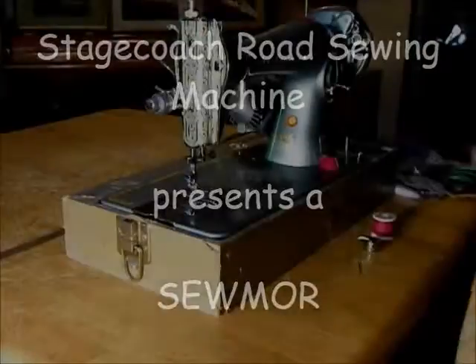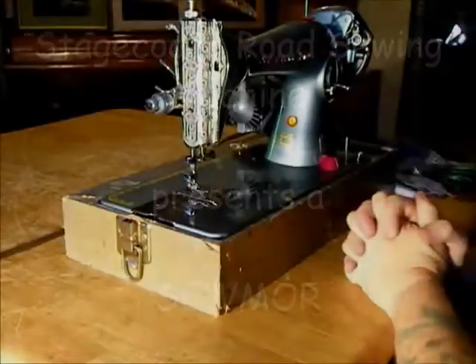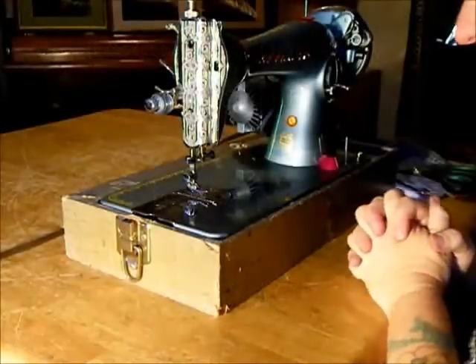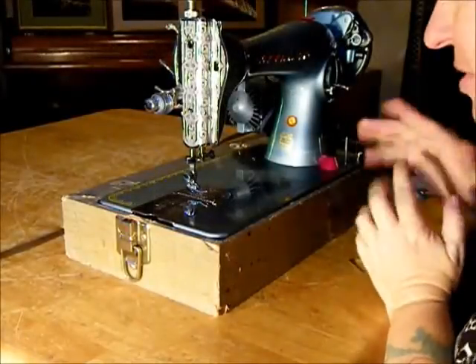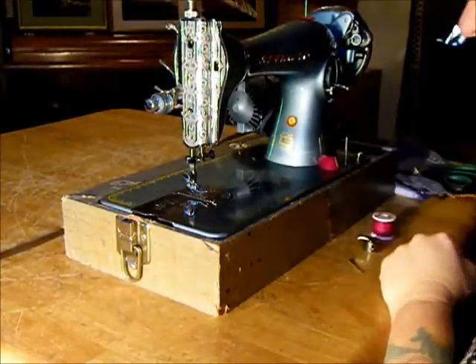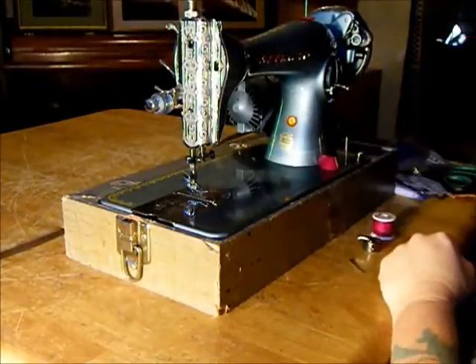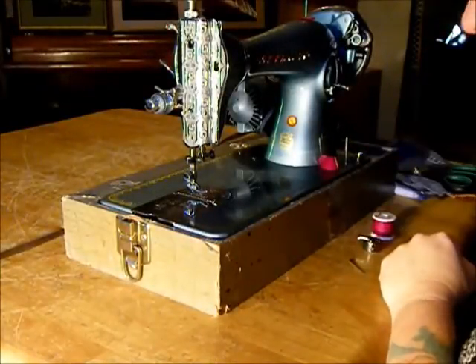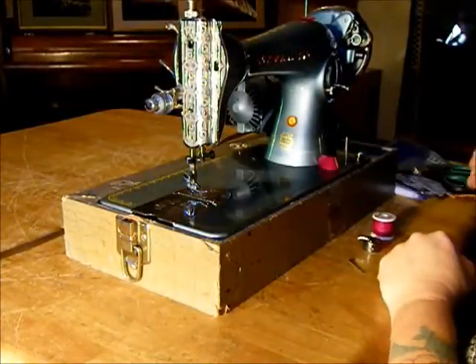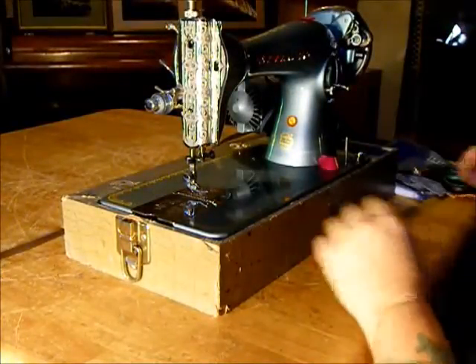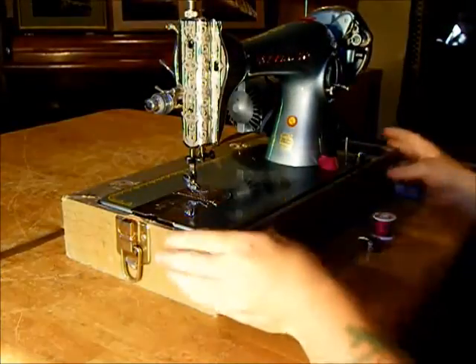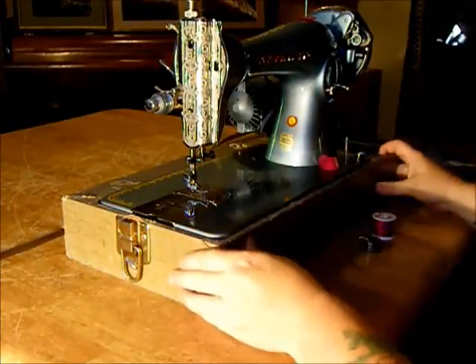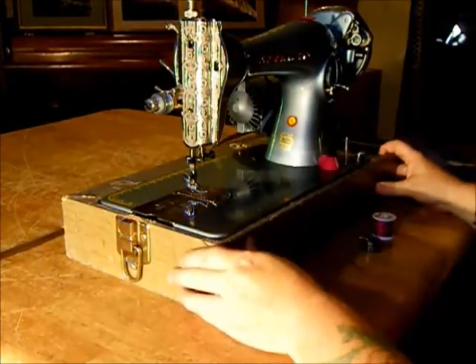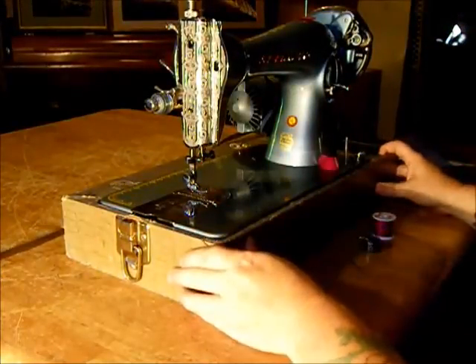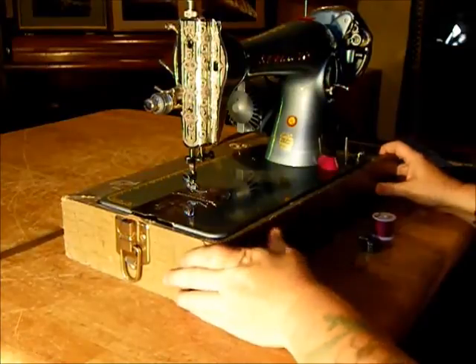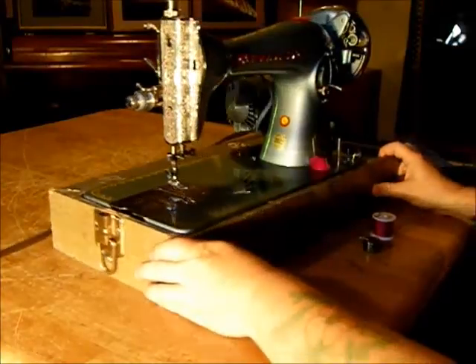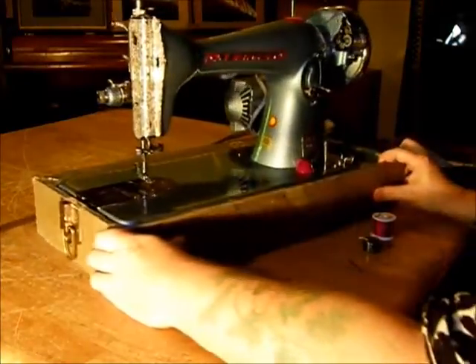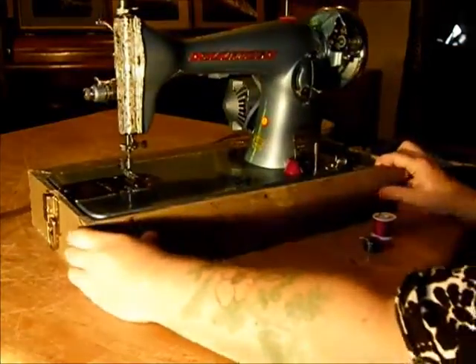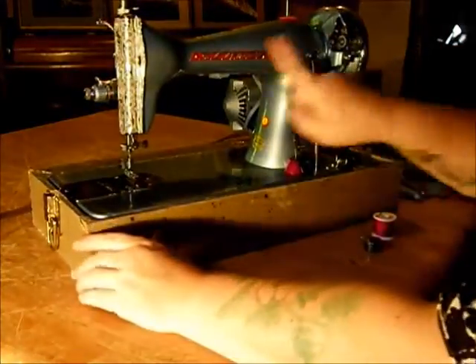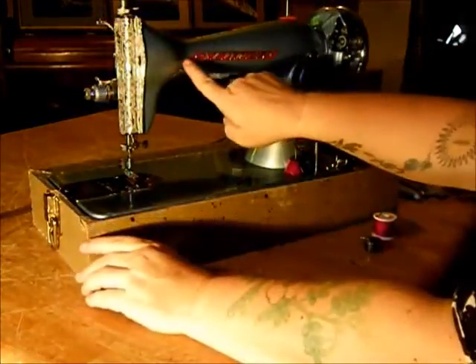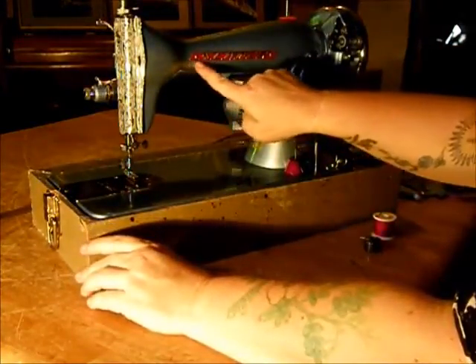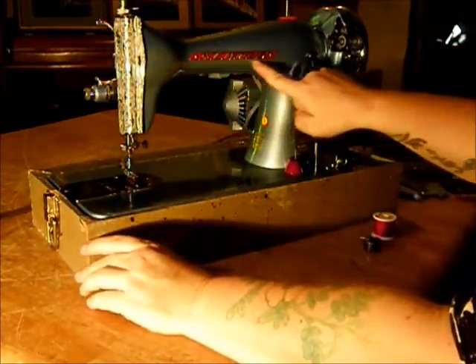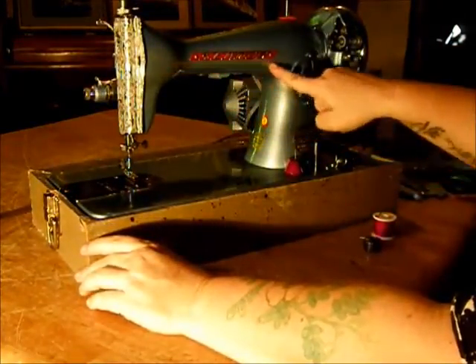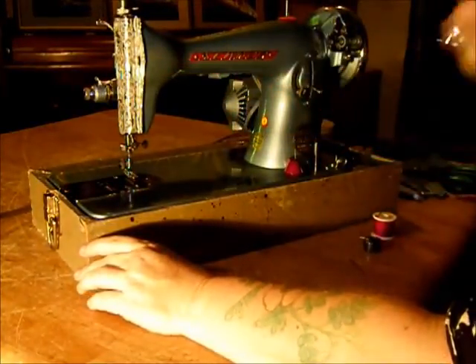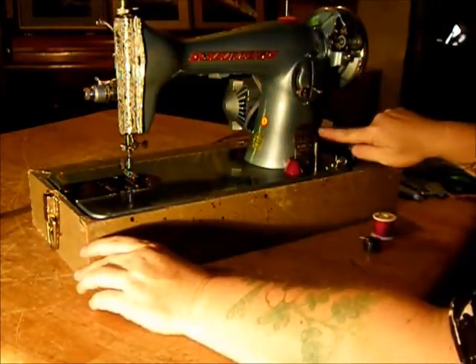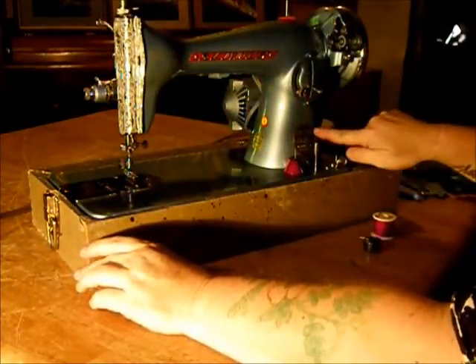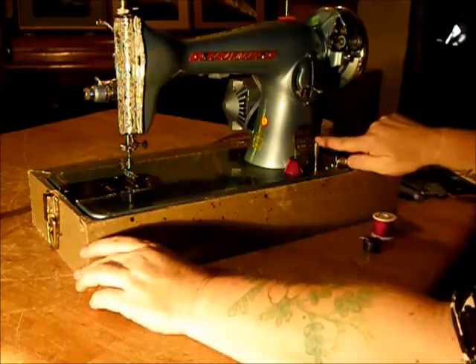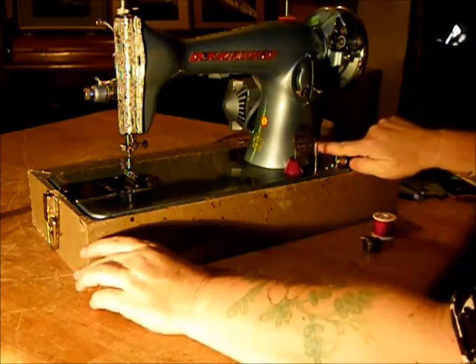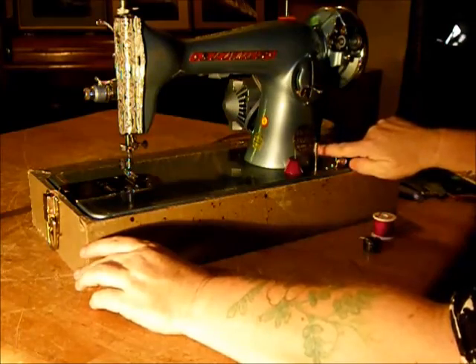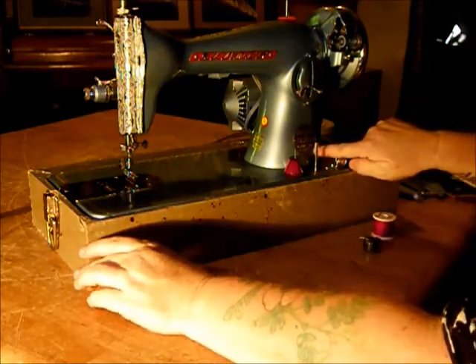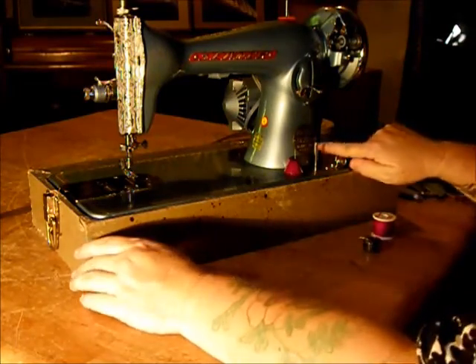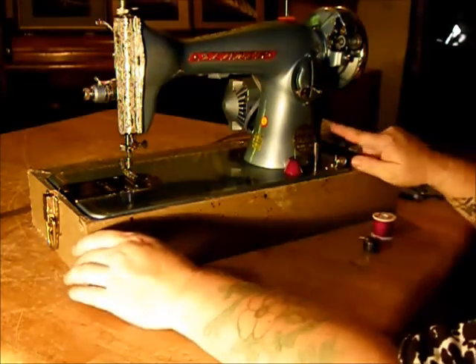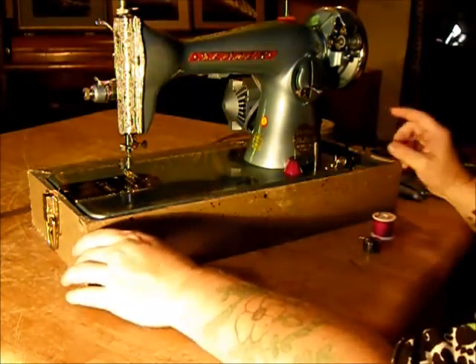Greetings! Welcome to Stagecoach Road Sewing Machines video of the day. Today we're going to be showing you the Sewmore Precision Deluxe Model 202 made in Japan.